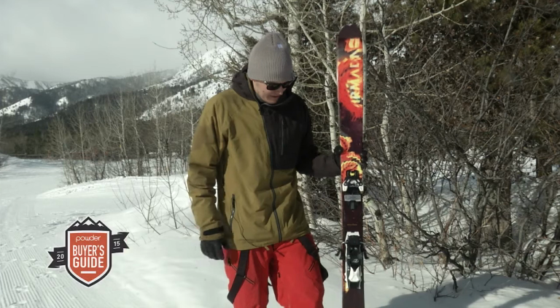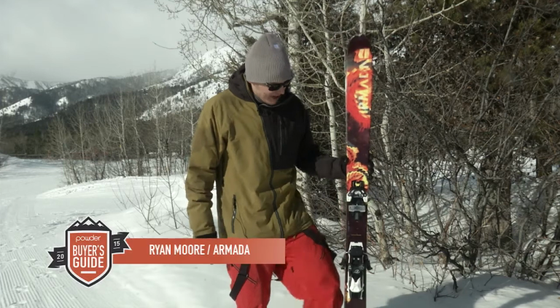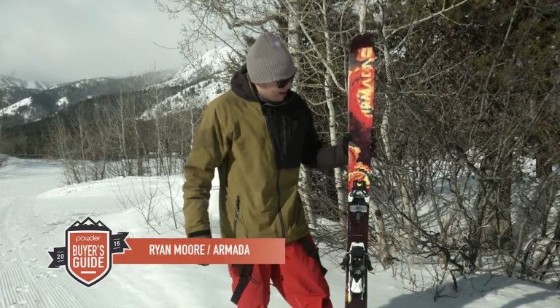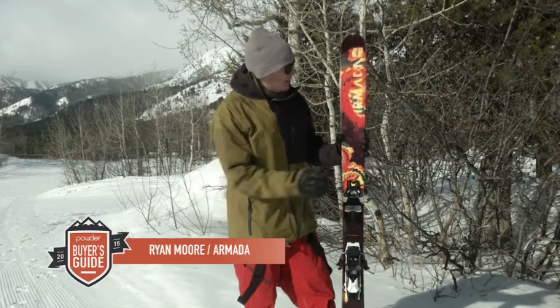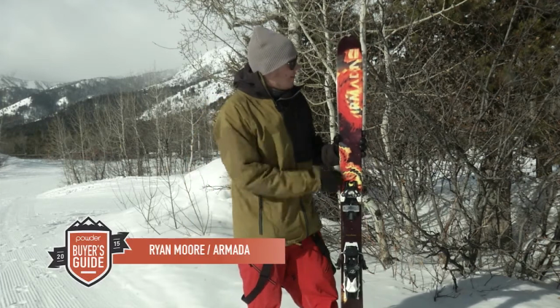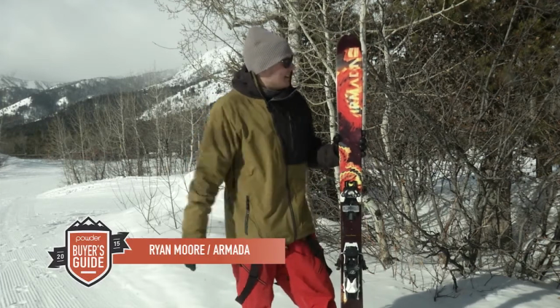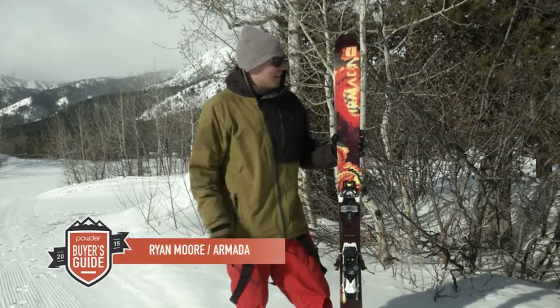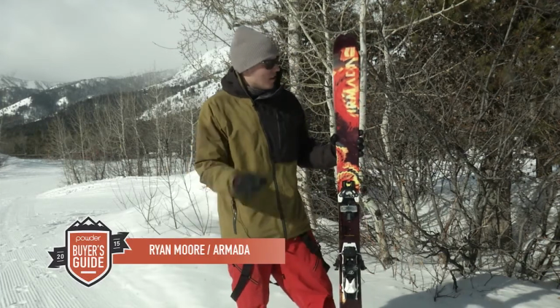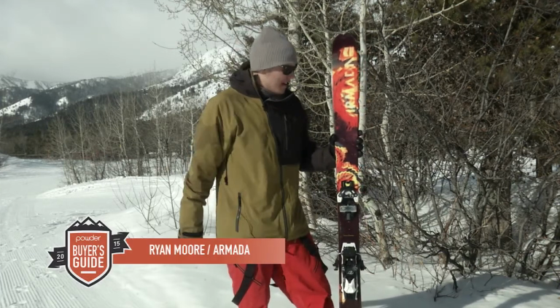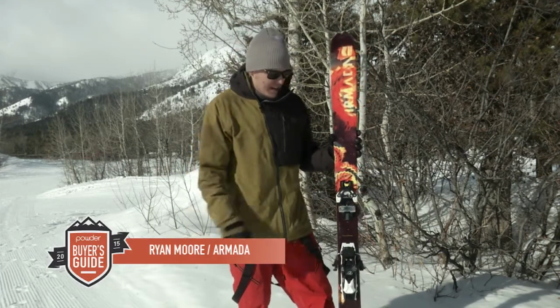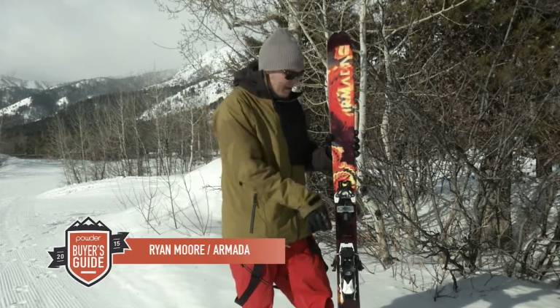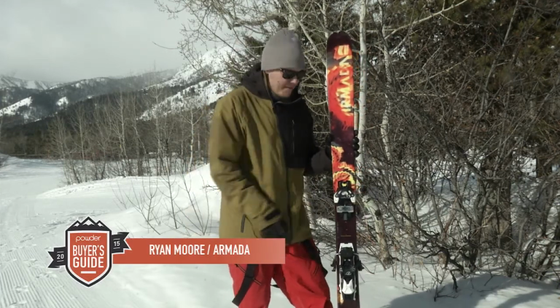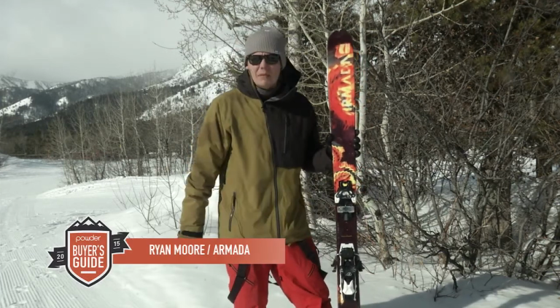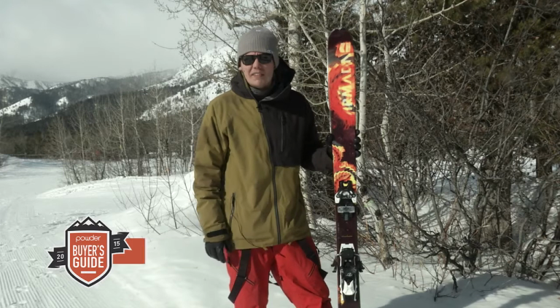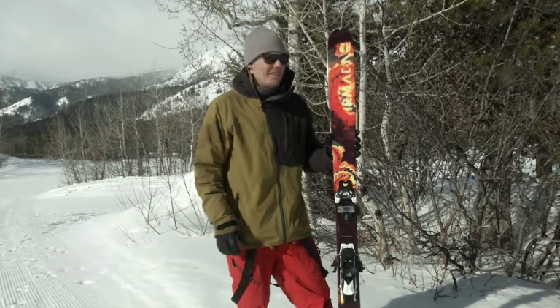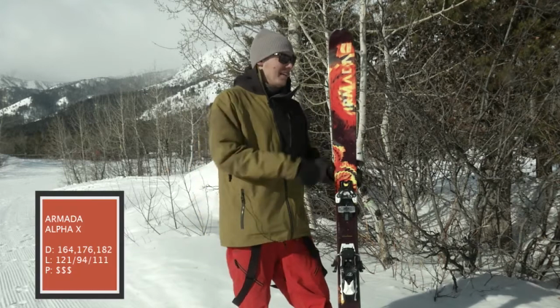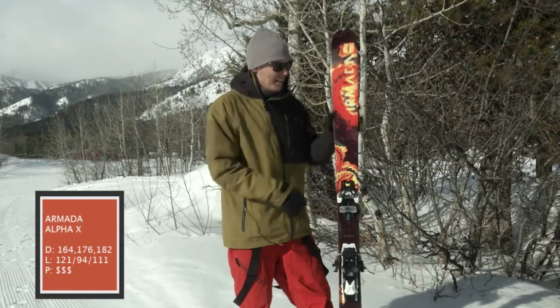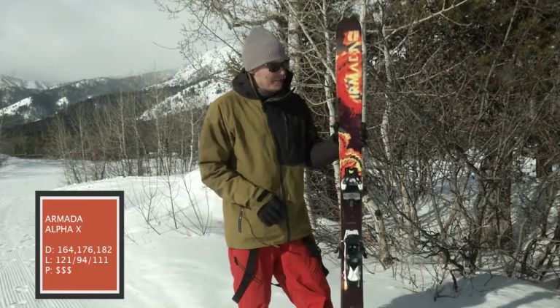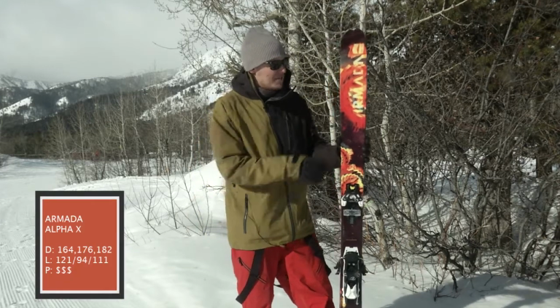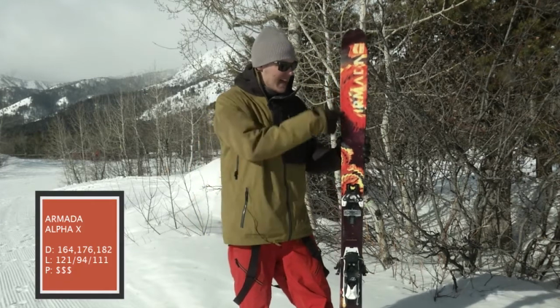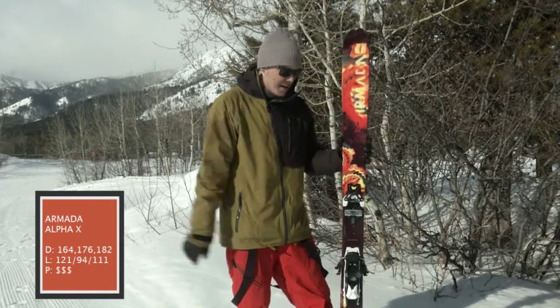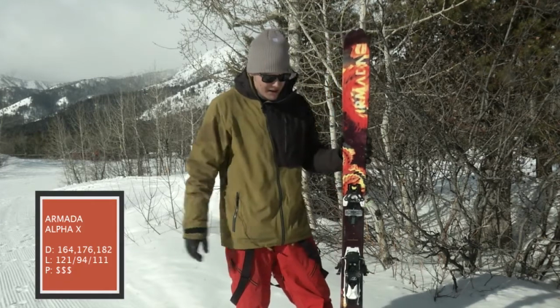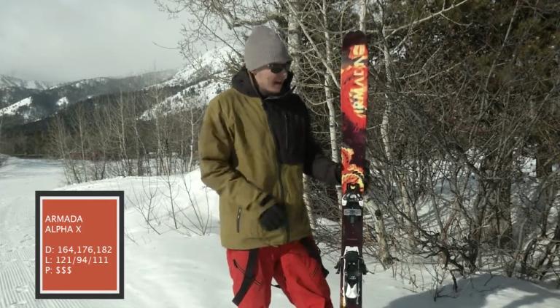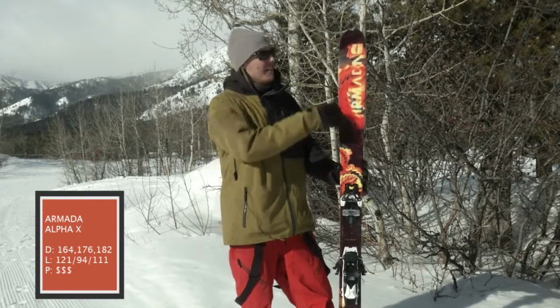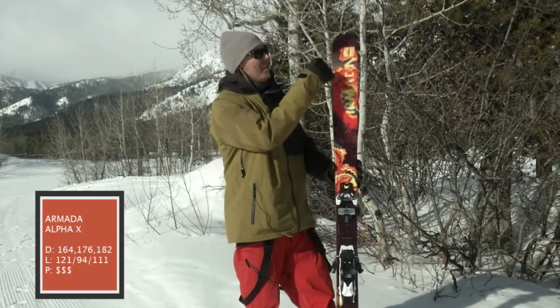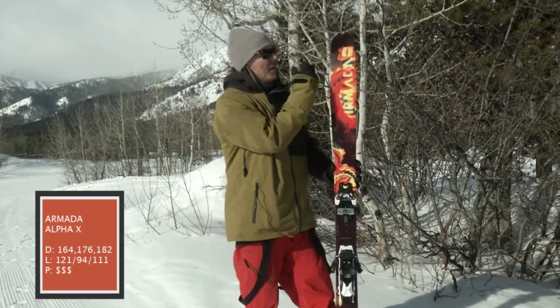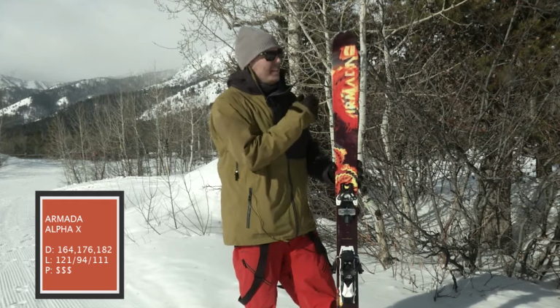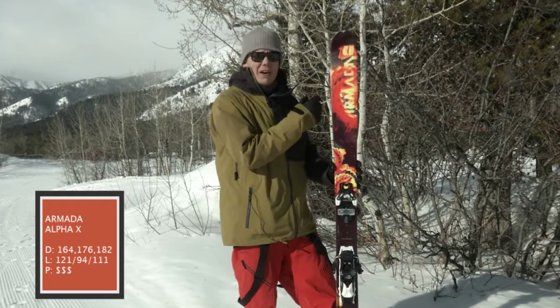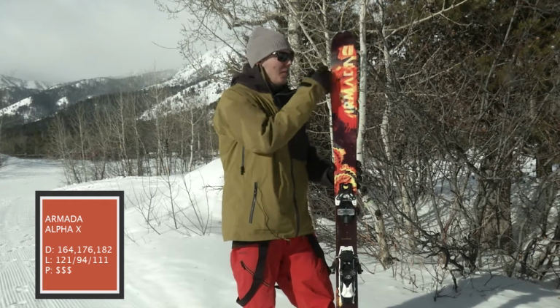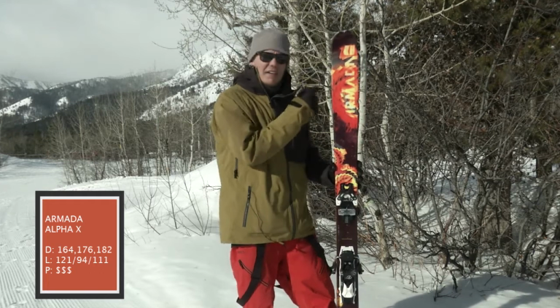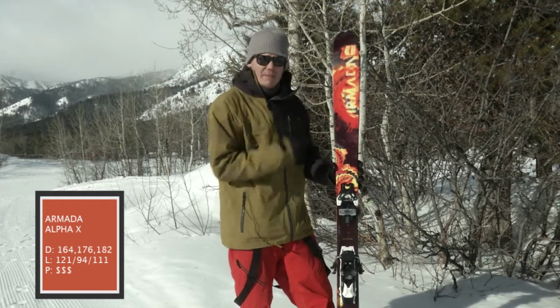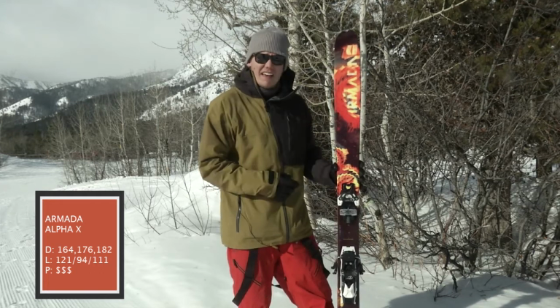This right here is the Alpha X — a killer all-mountain ski, about 95mm at the waist, with a nice GS-inspired sidecut underfoot. As you can see, we've got early taper, rocker in the tip and tail.